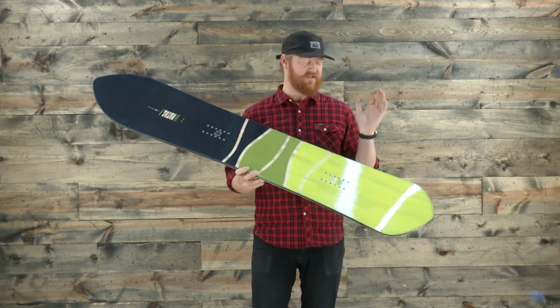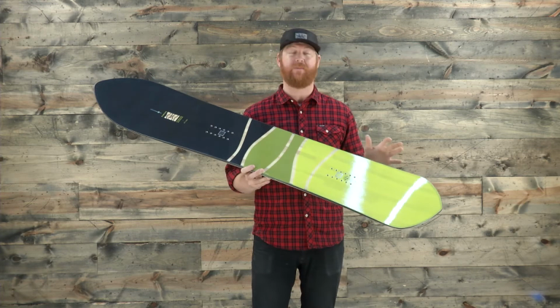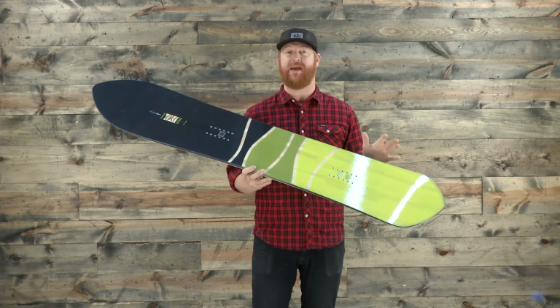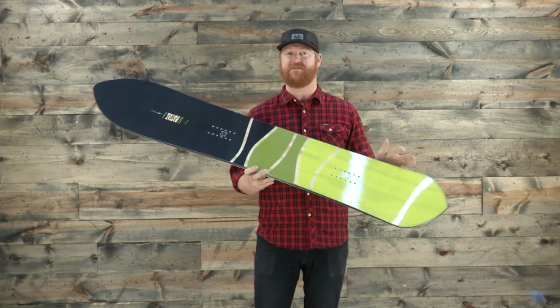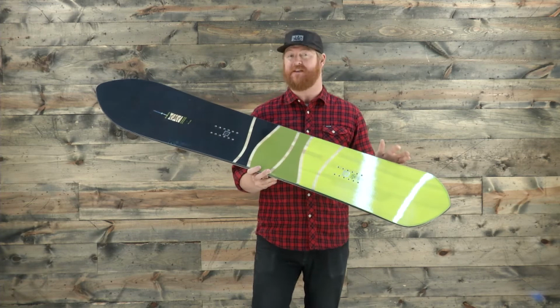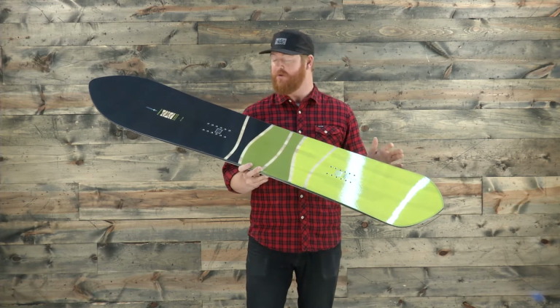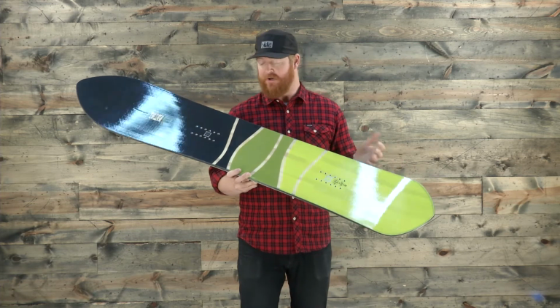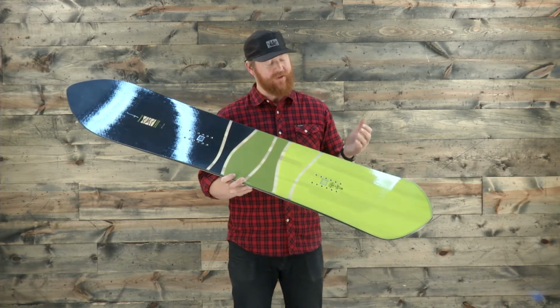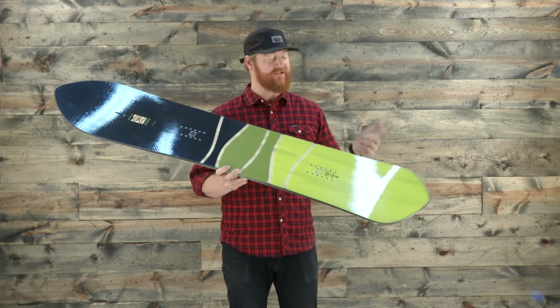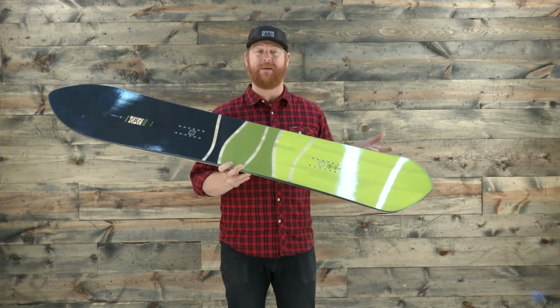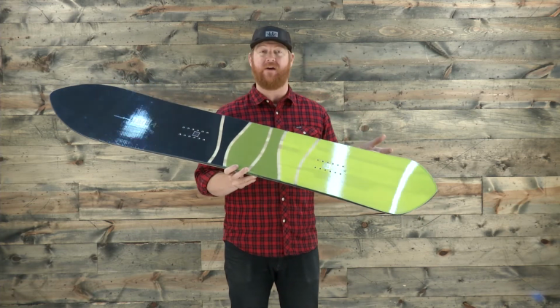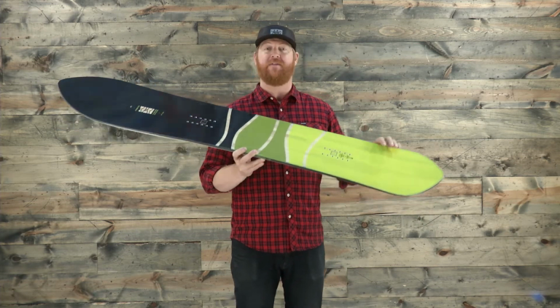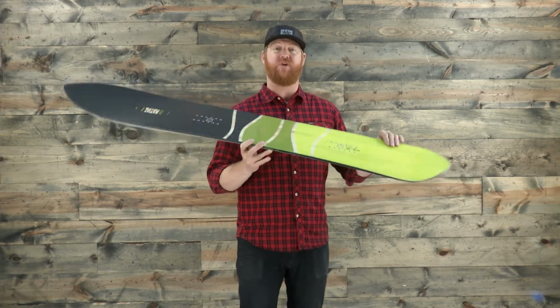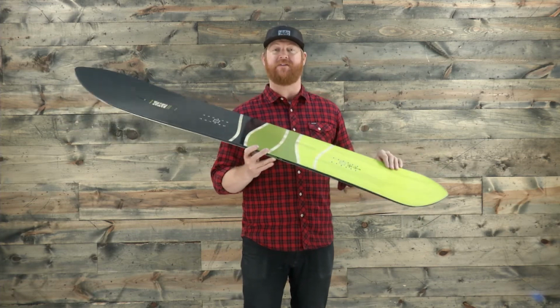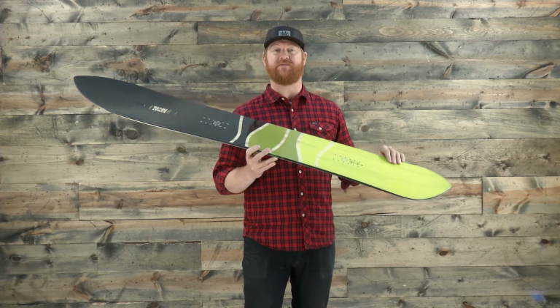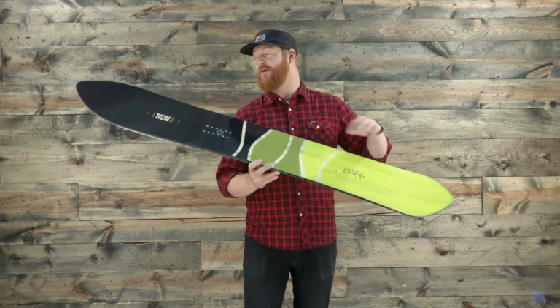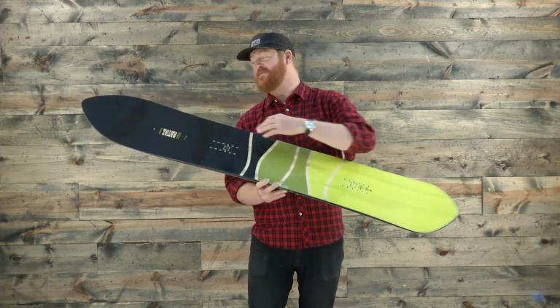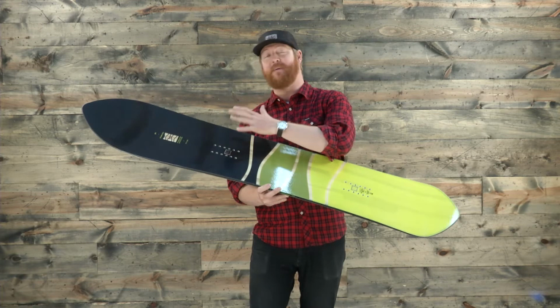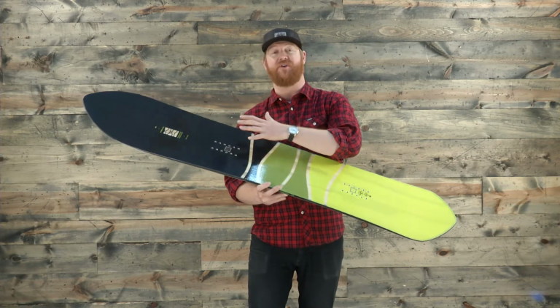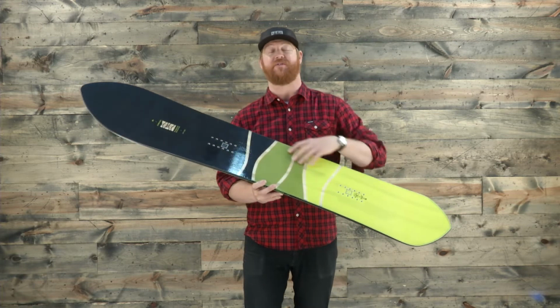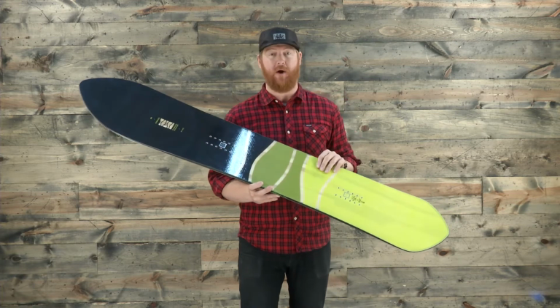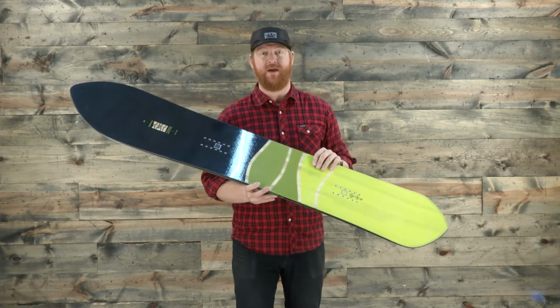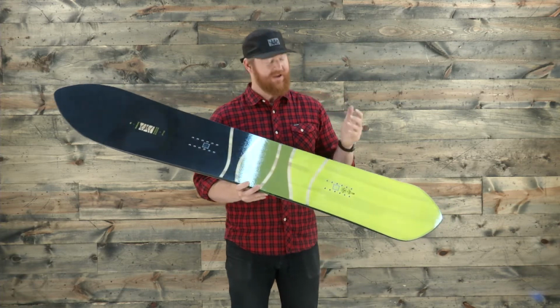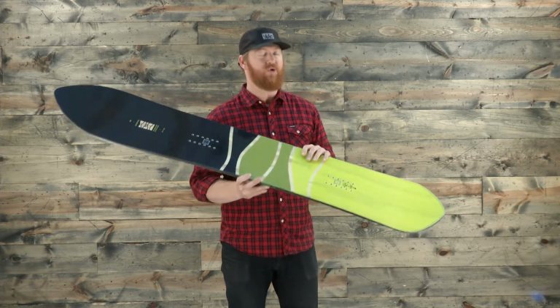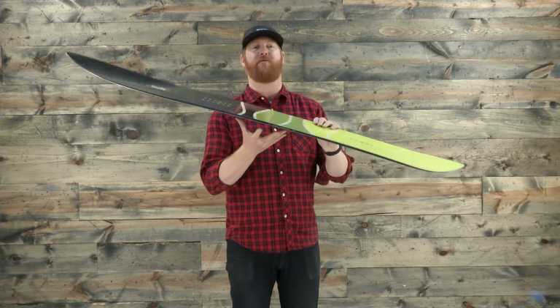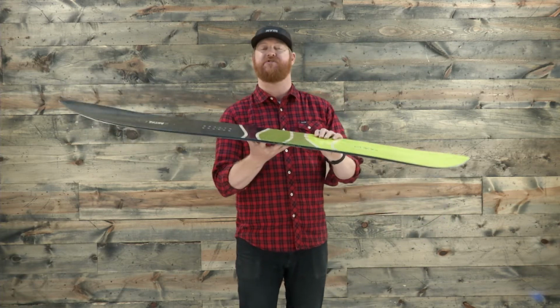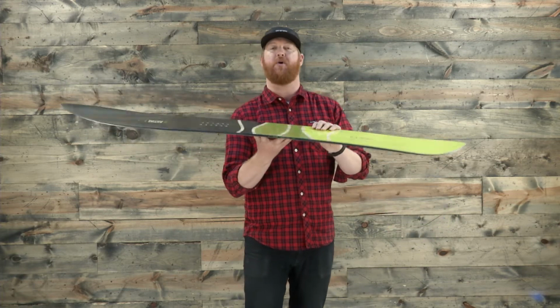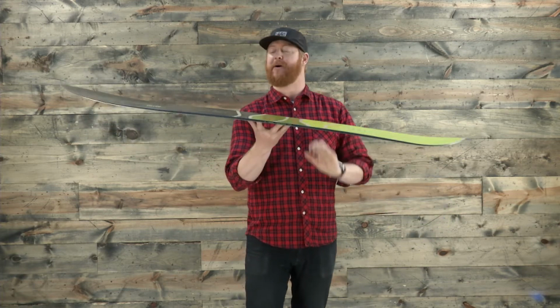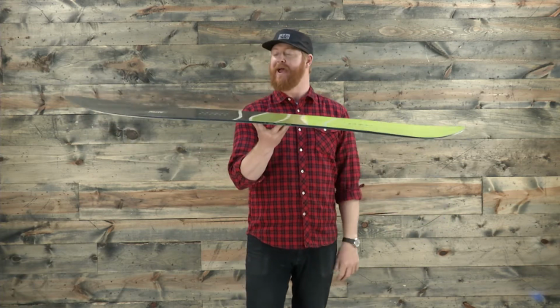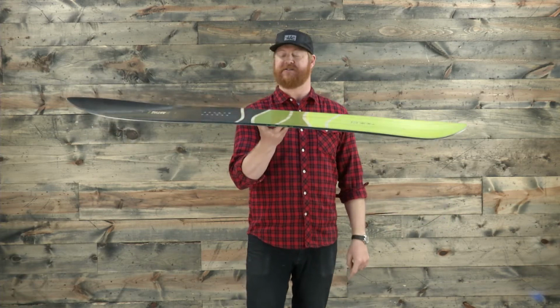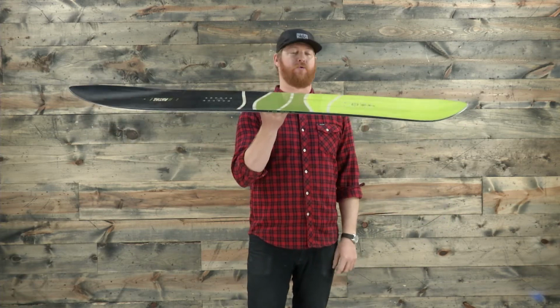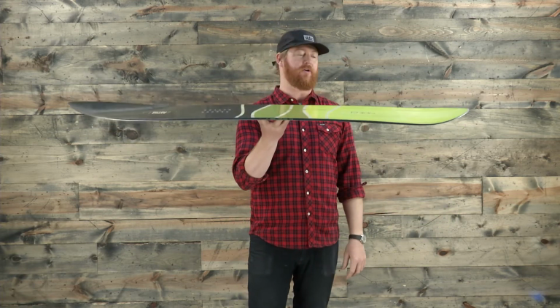It has a little bit of taper of 16 mil and a nice little pintail that drops in the deep snow. It keeps that big nose afloat. It has a cool profile shape called Powder S Rocker.